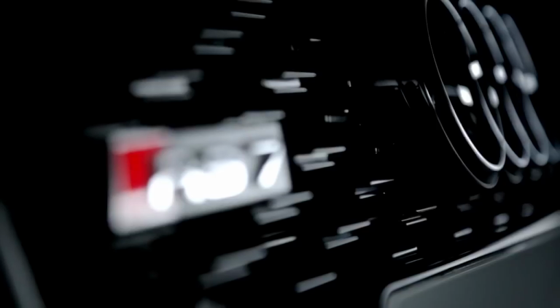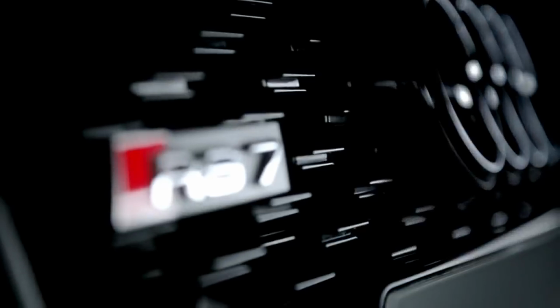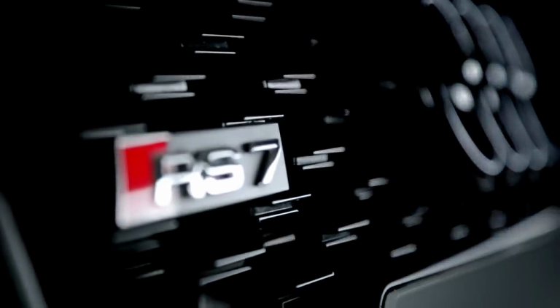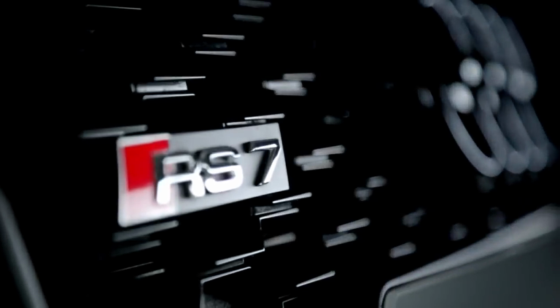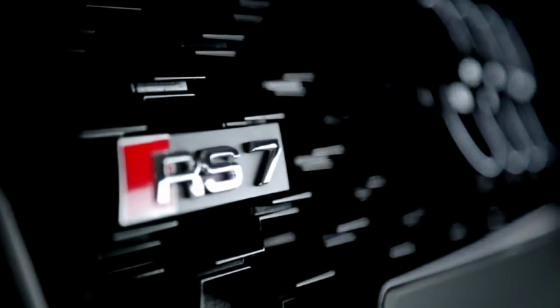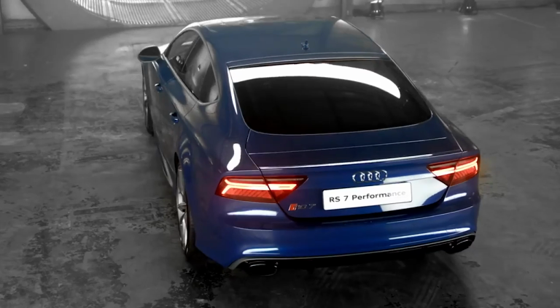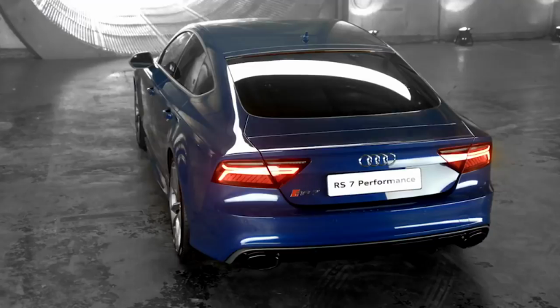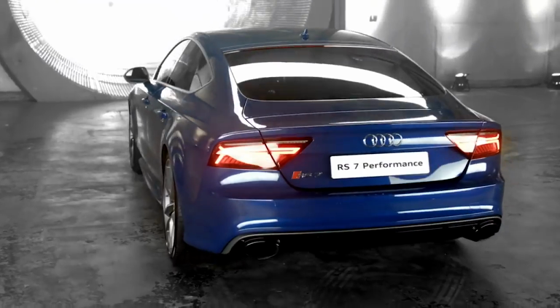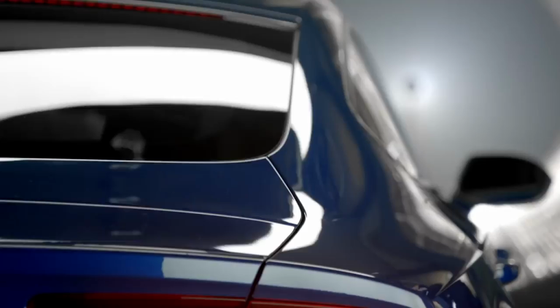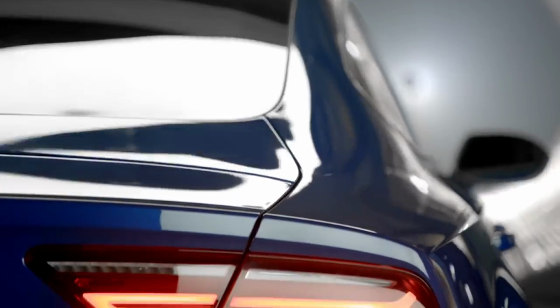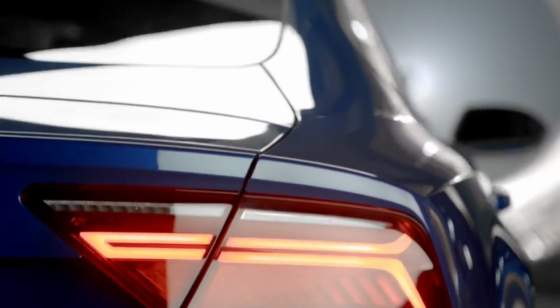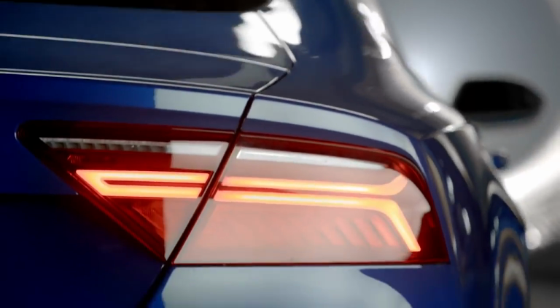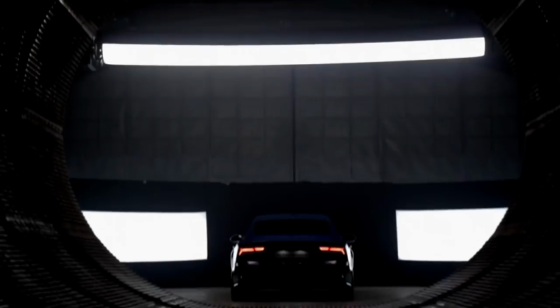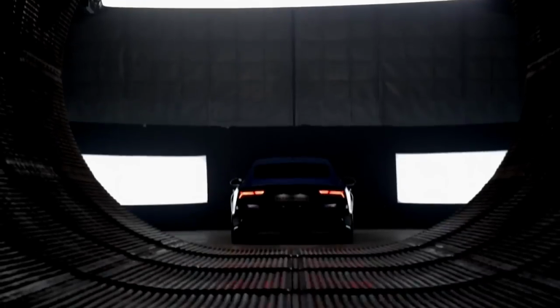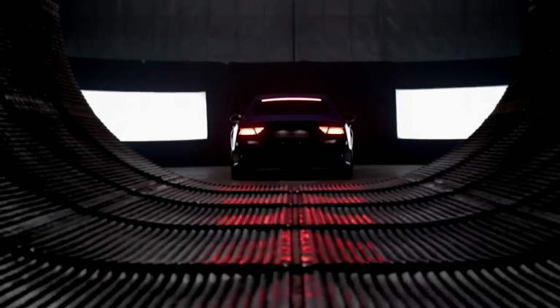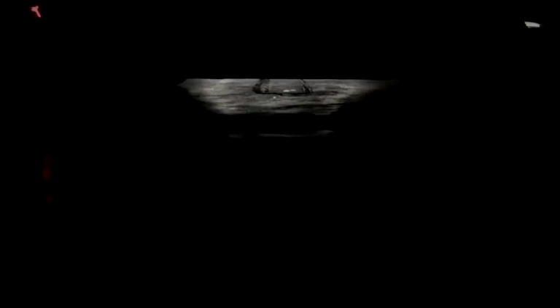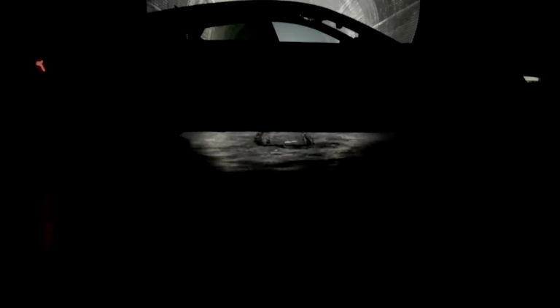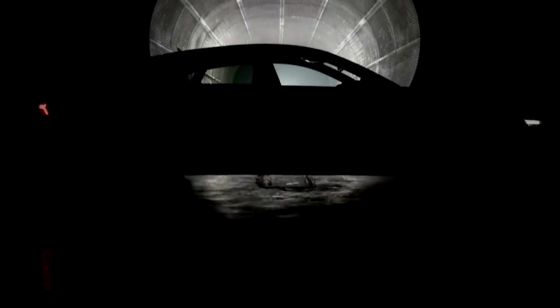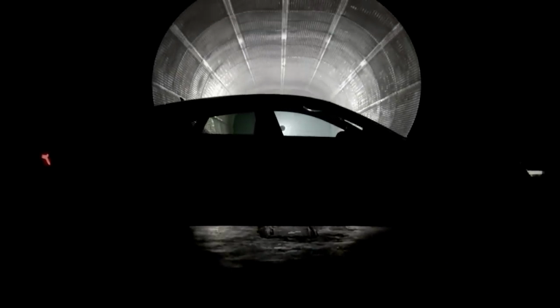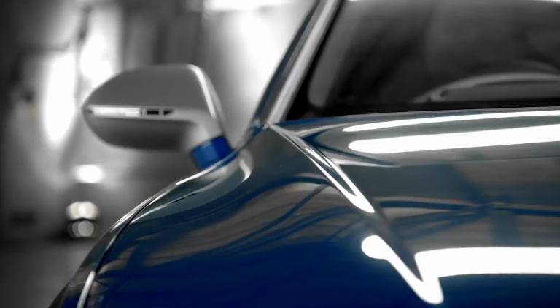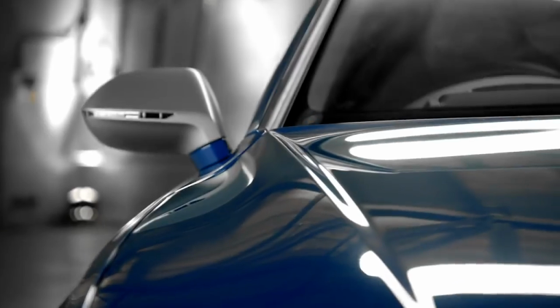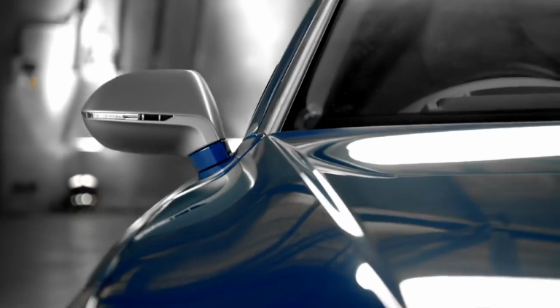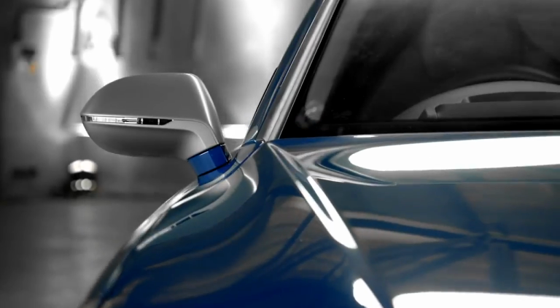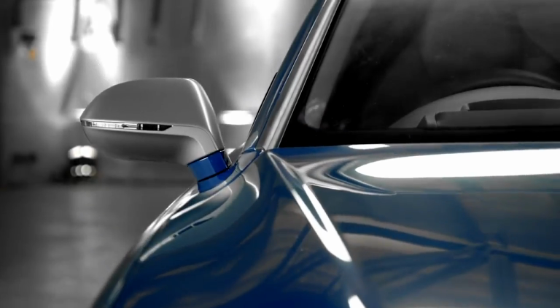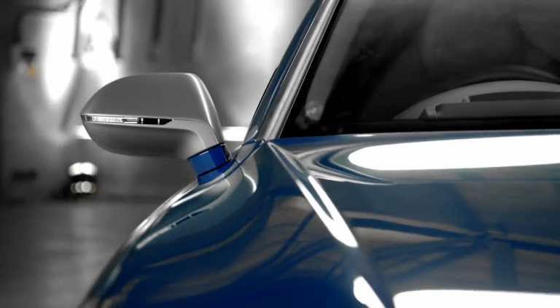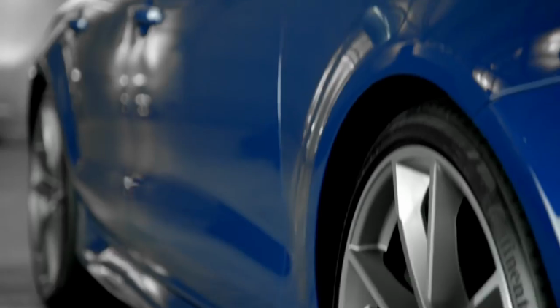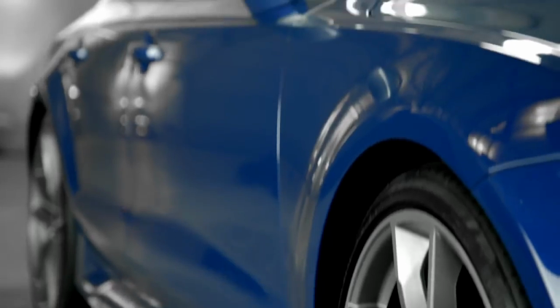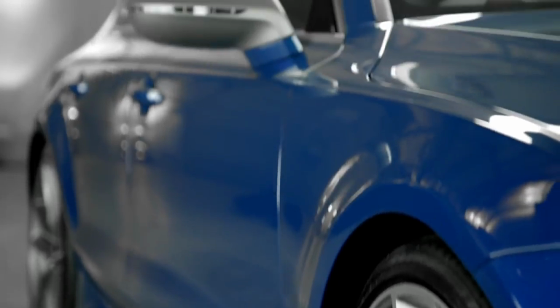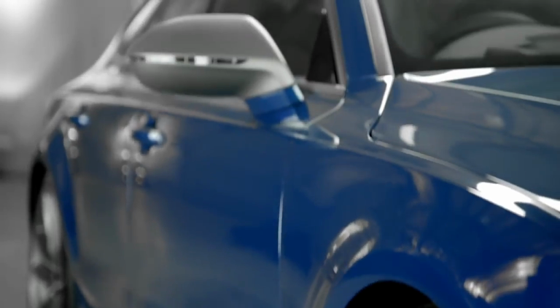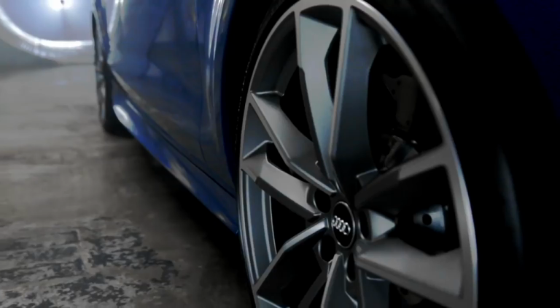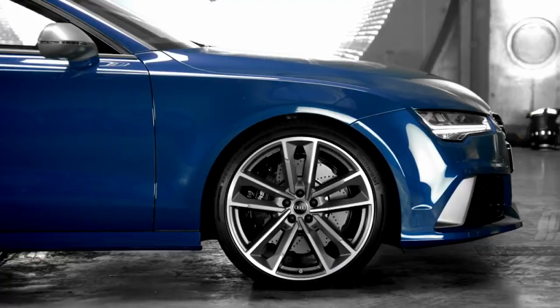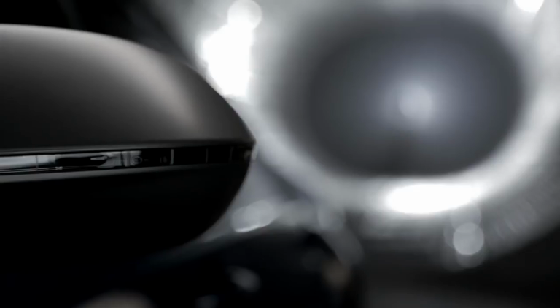Luxury, refinement, power. The astonishing RS7 Sportback Performance. Vorsprung durch Technik.